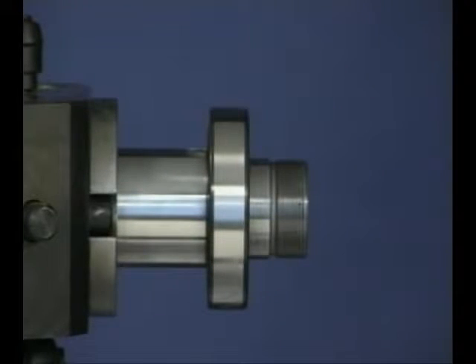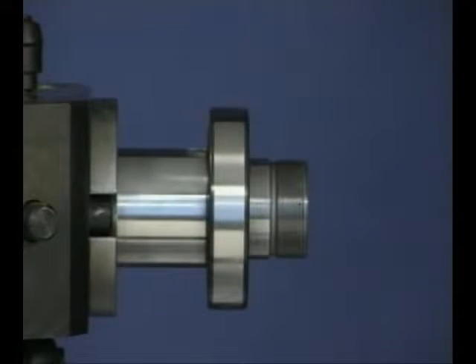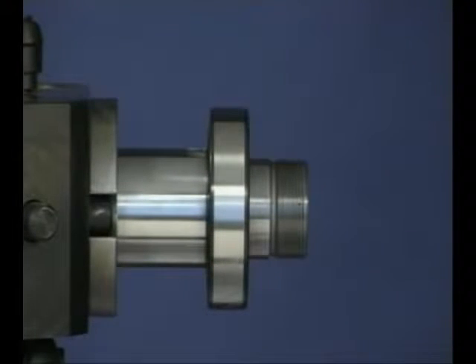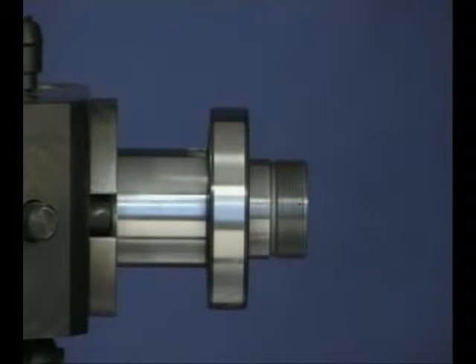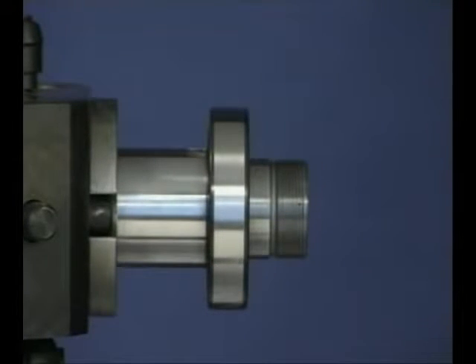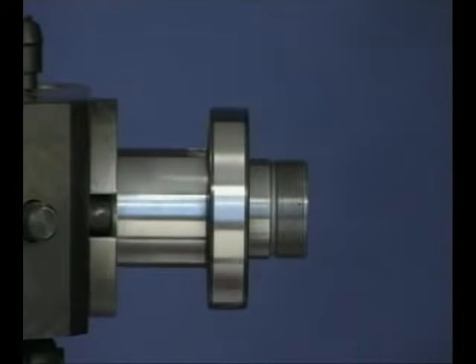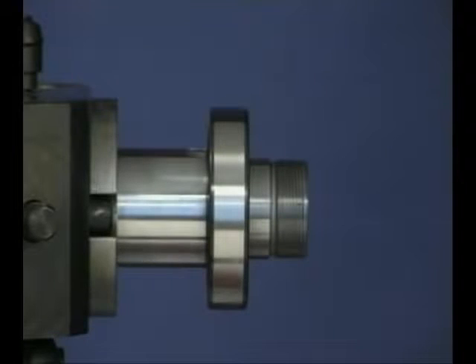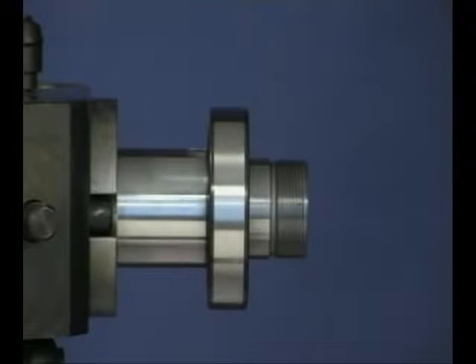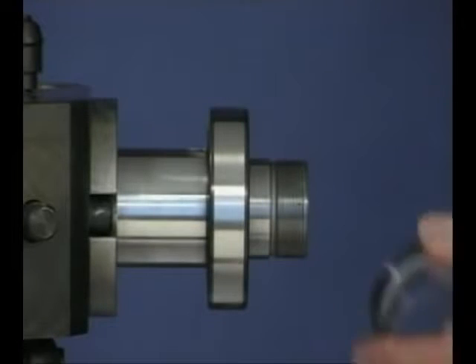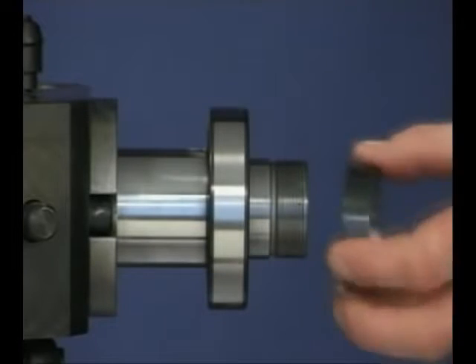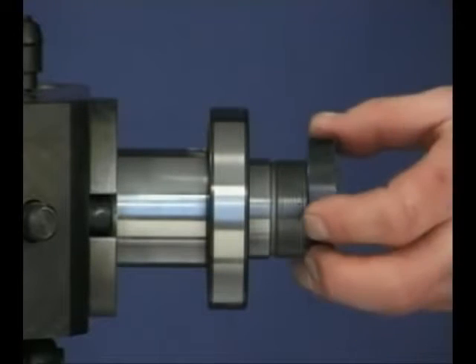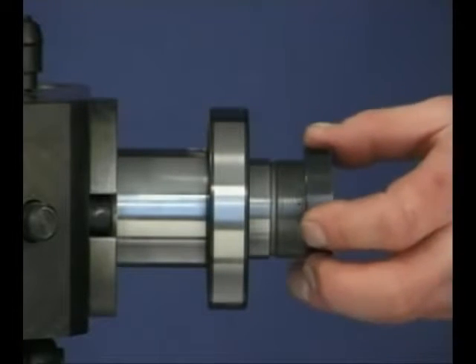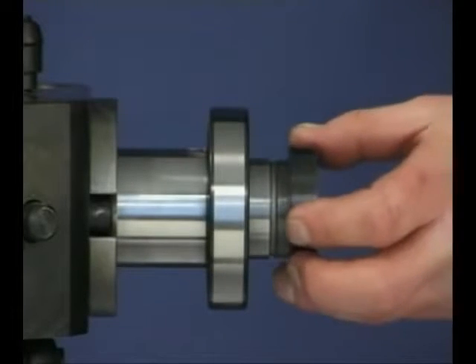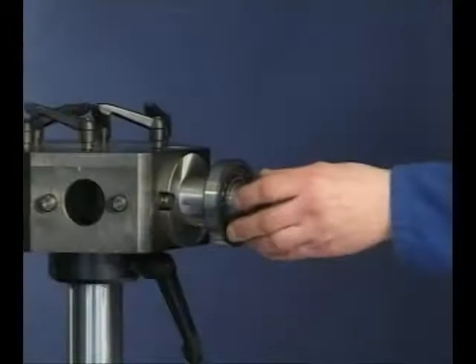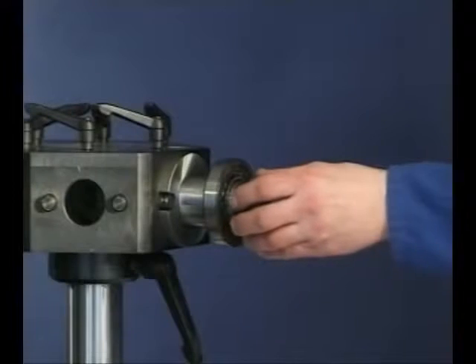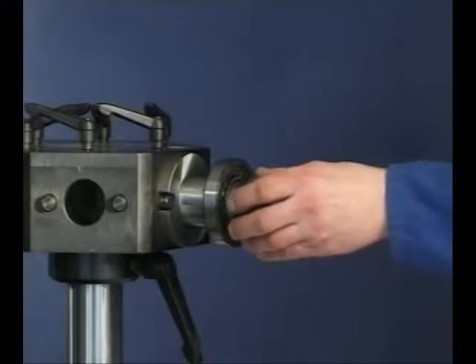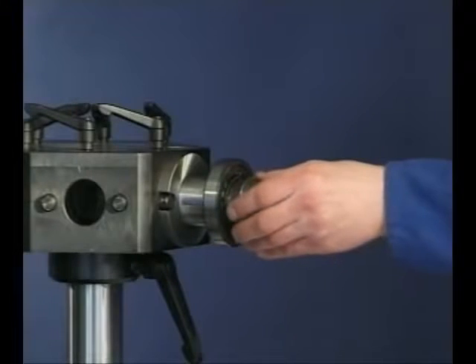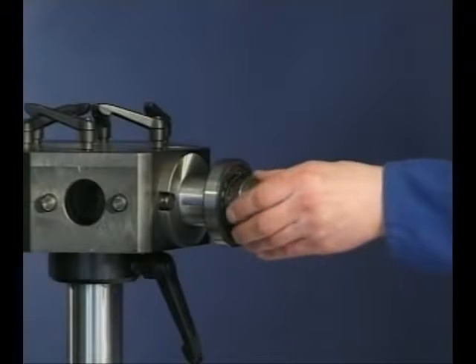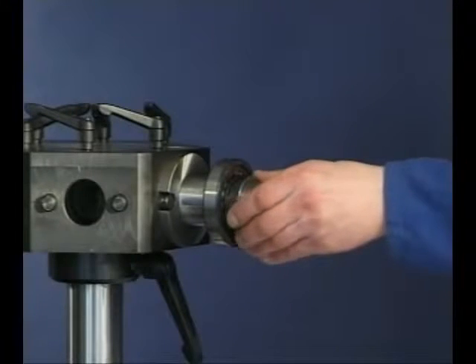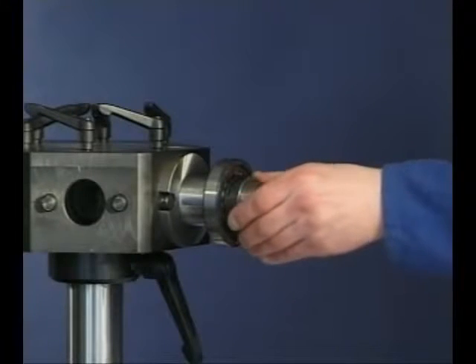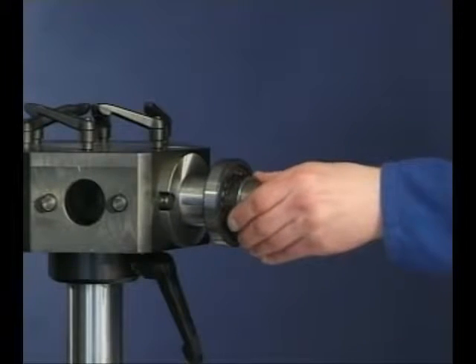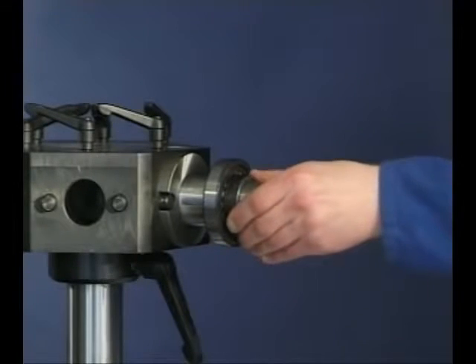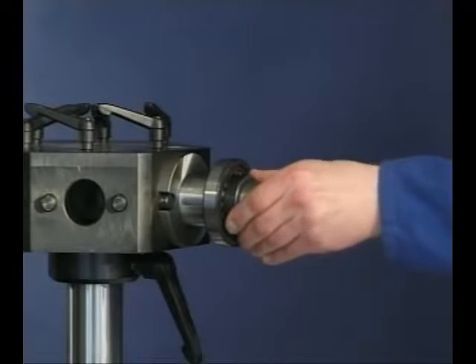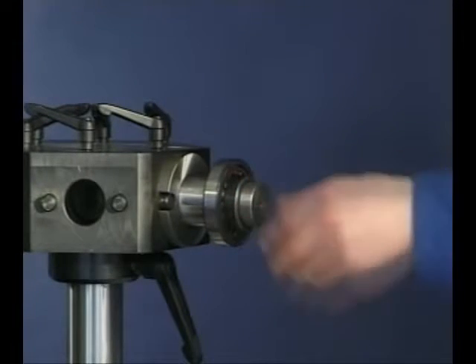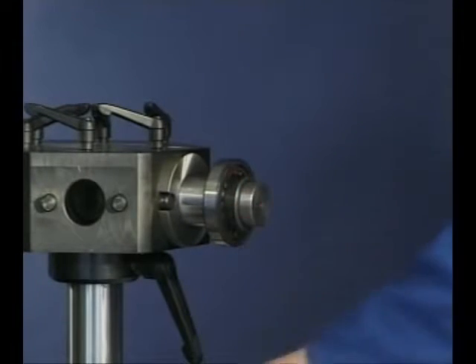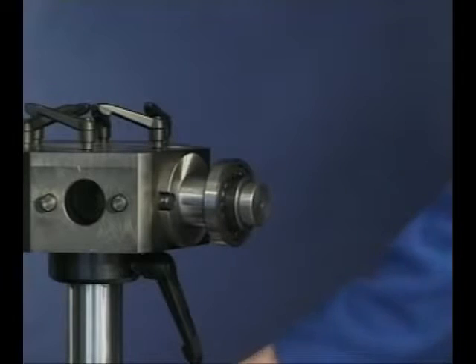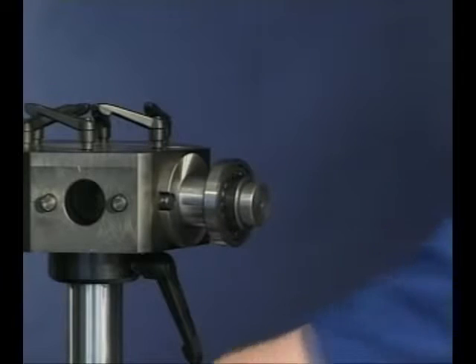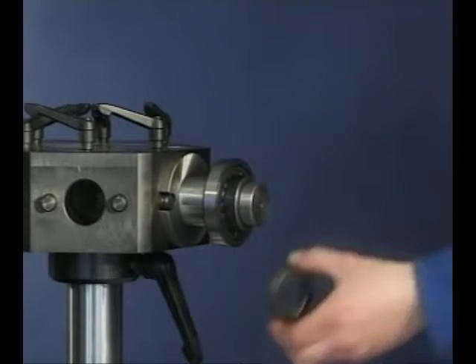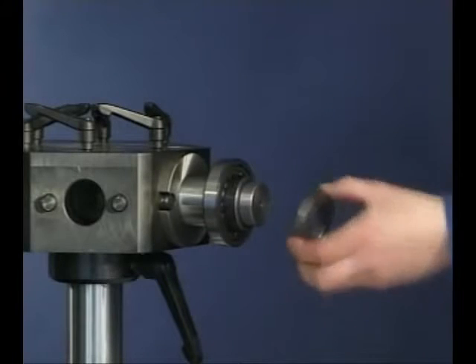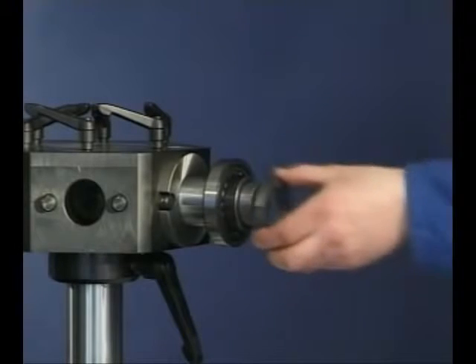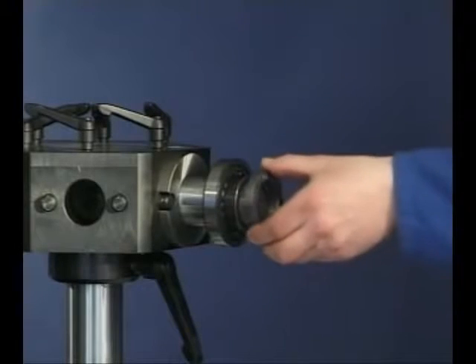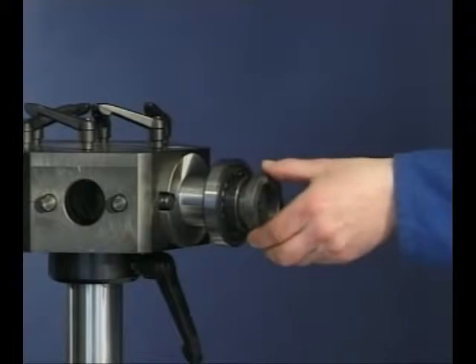After removing the guide sleeve, the bearing is secured onto the shaft by means of a lock nut.